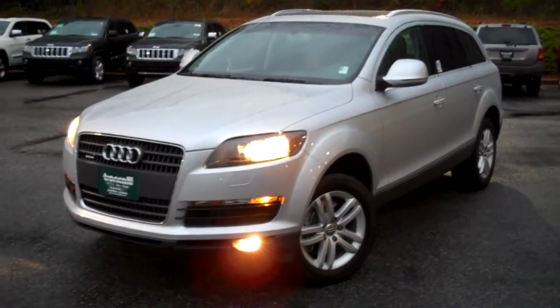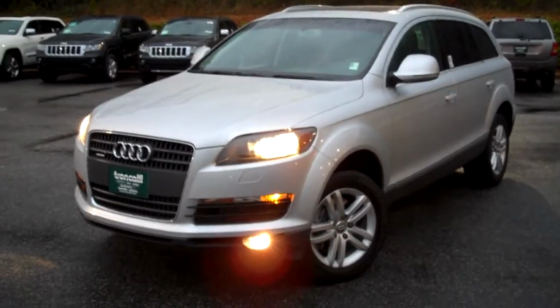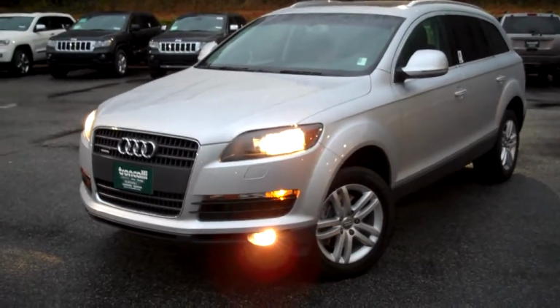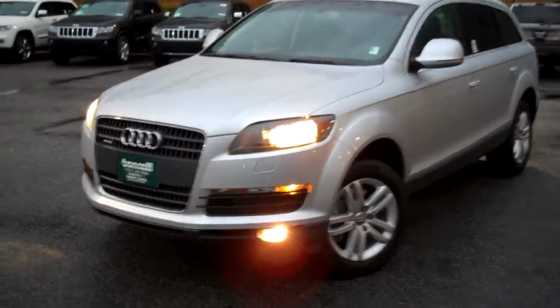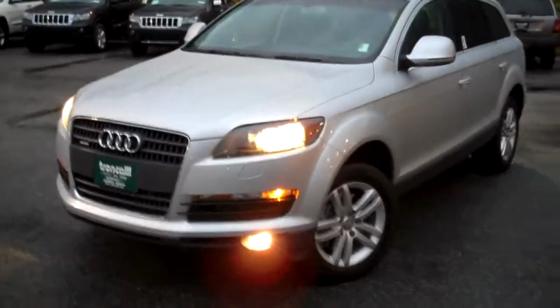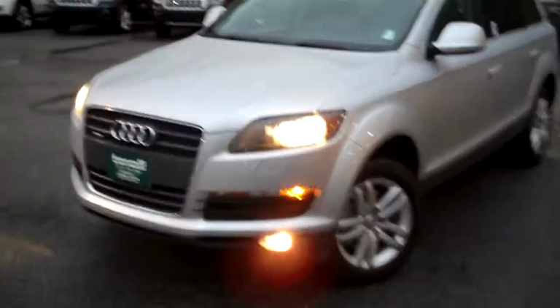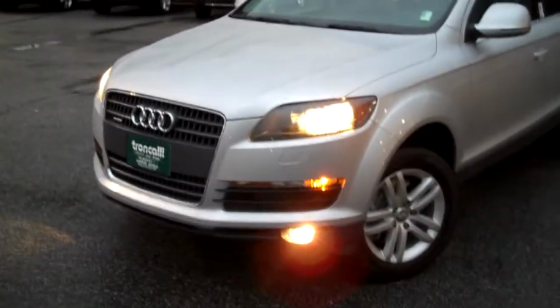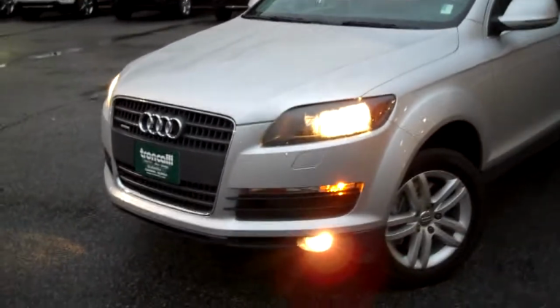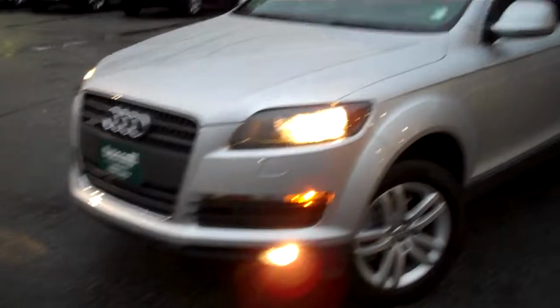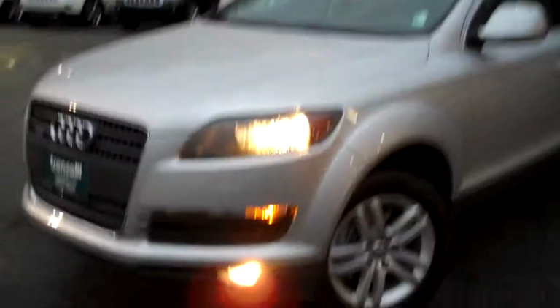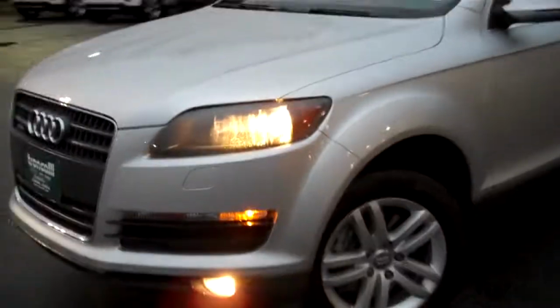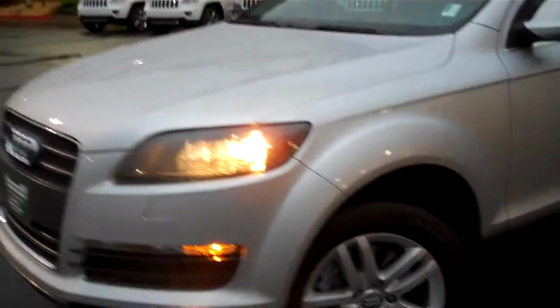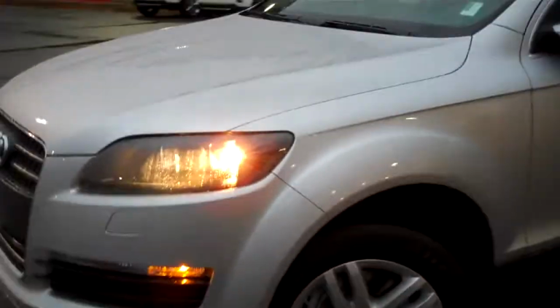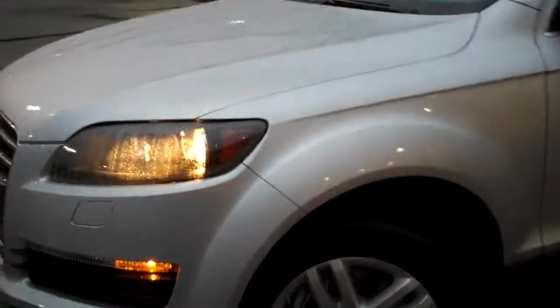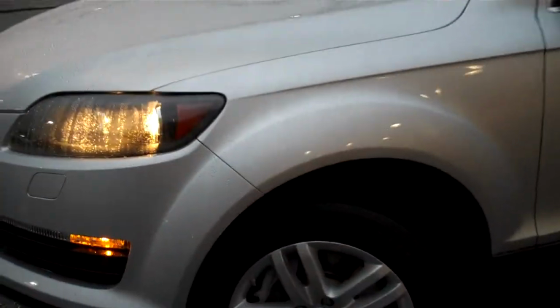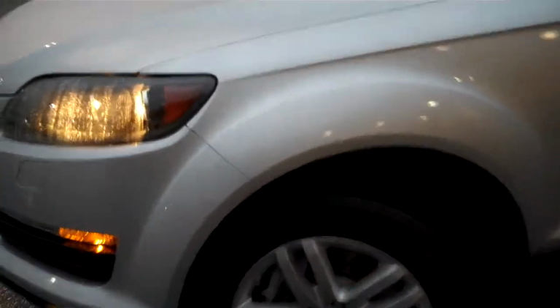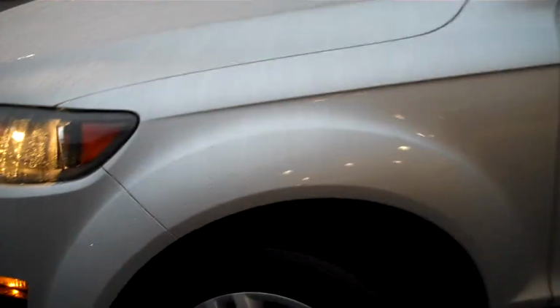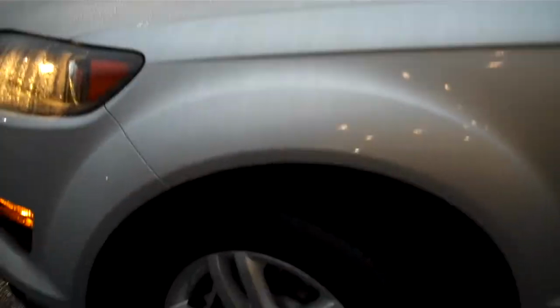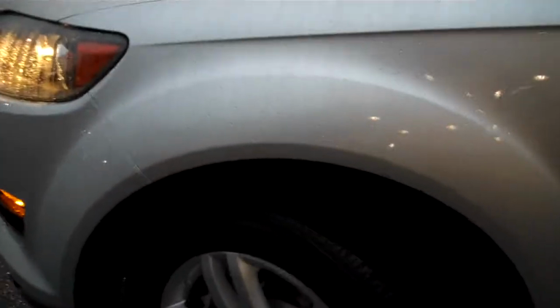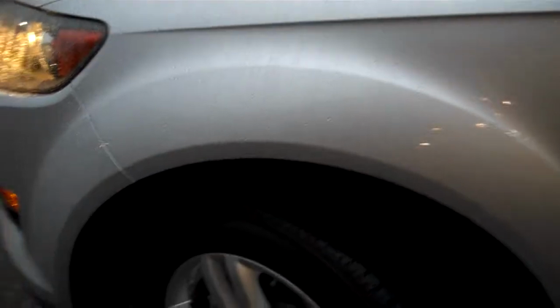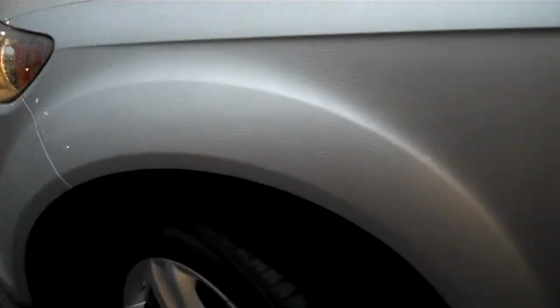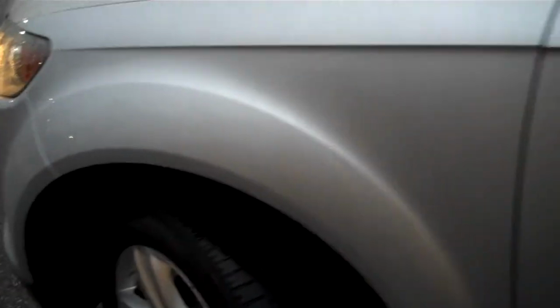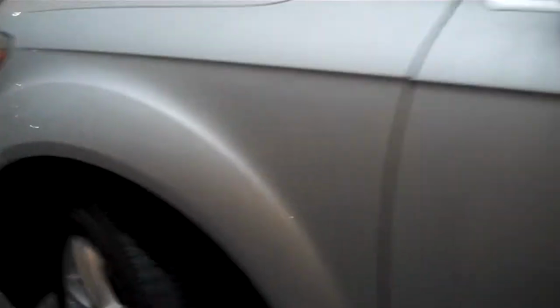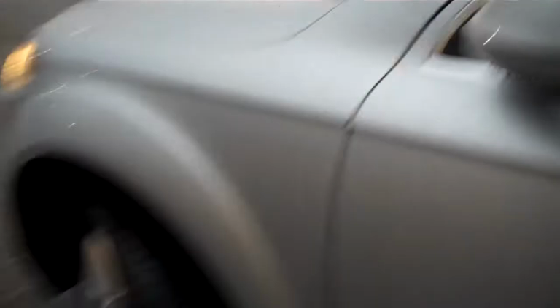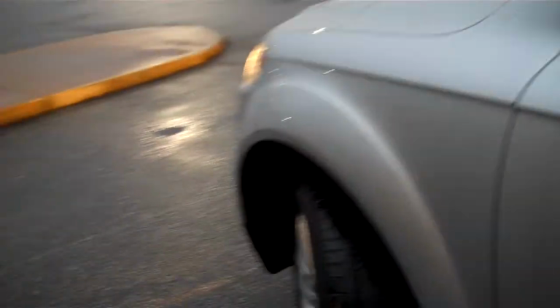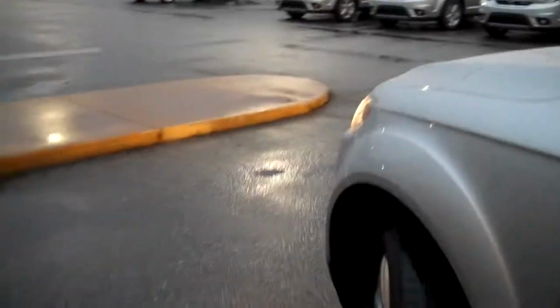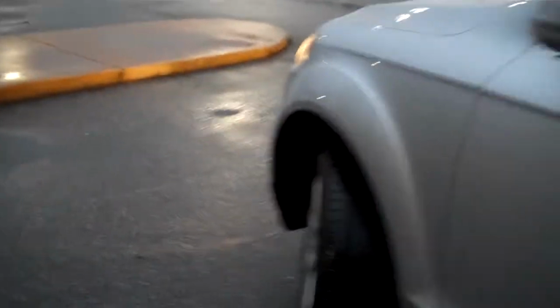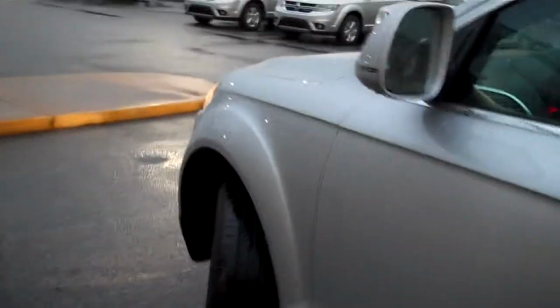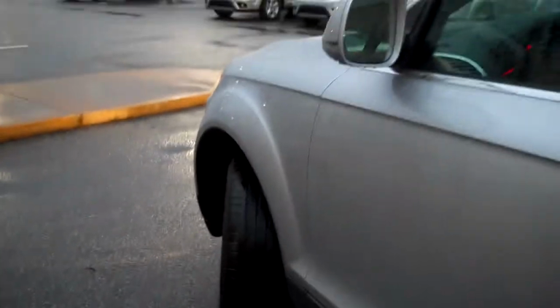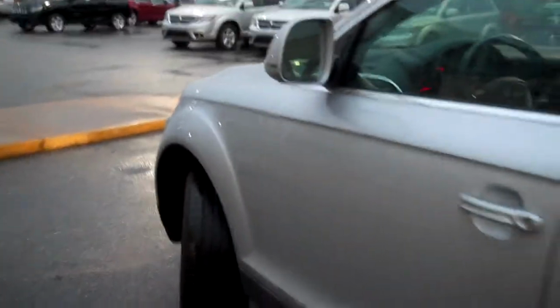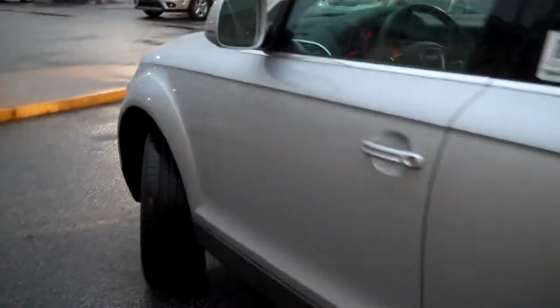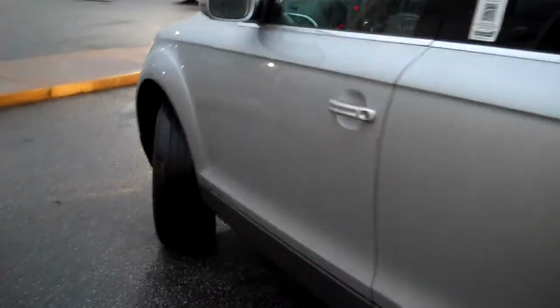Hi, this is Tyler at Truncali Chrysler Jeep Dodge with this 2009 Audi Q7. This Audi was traded in to us by one of our local customers. They have left us with a beautiful vehicle here. It's in great shape inside and out.